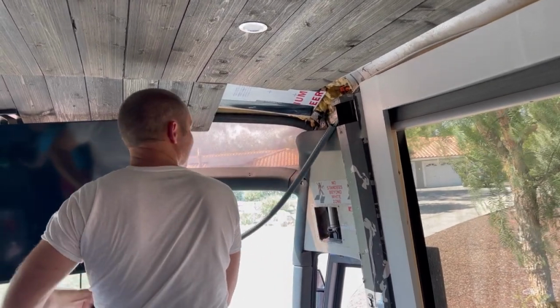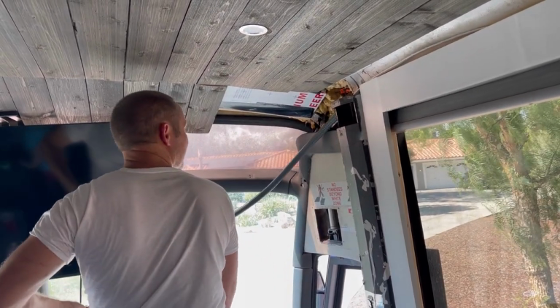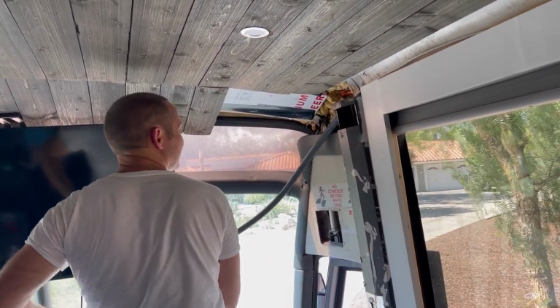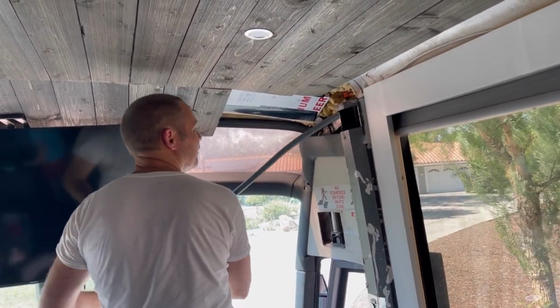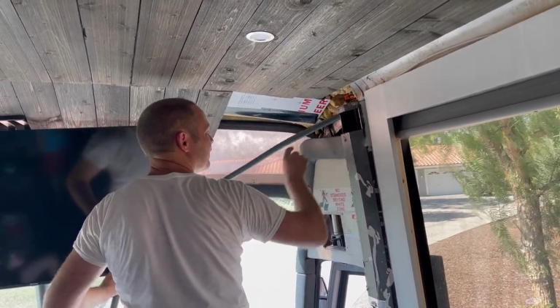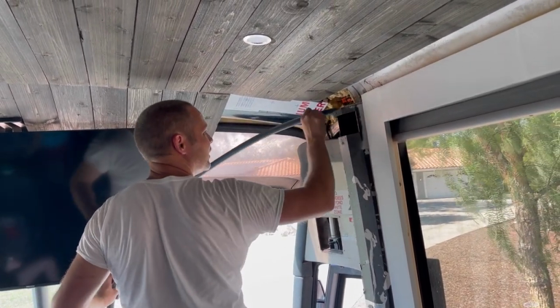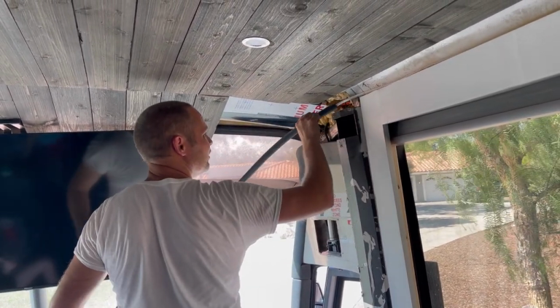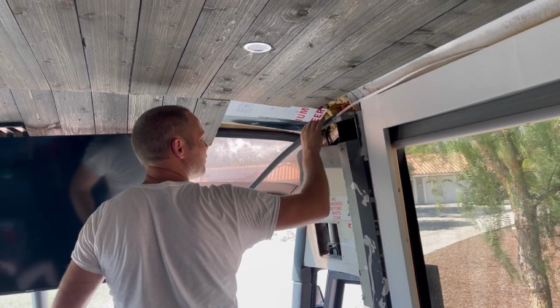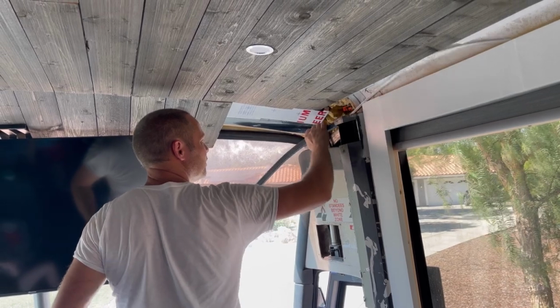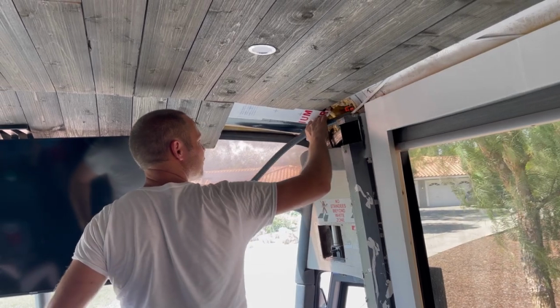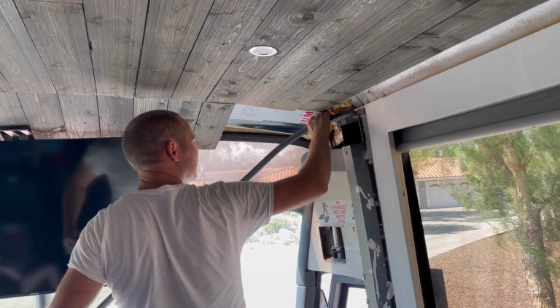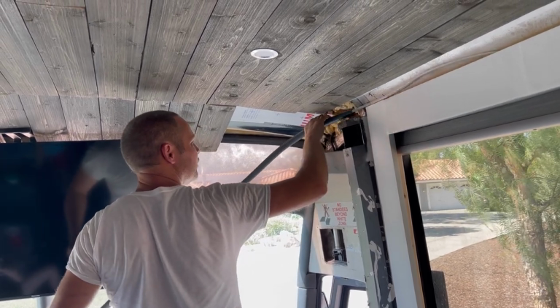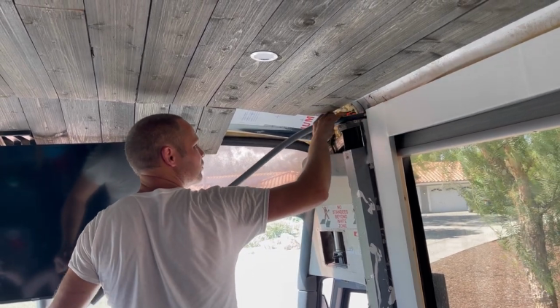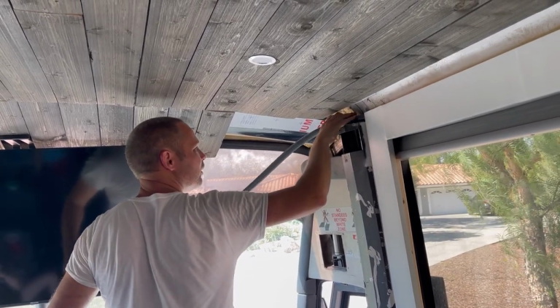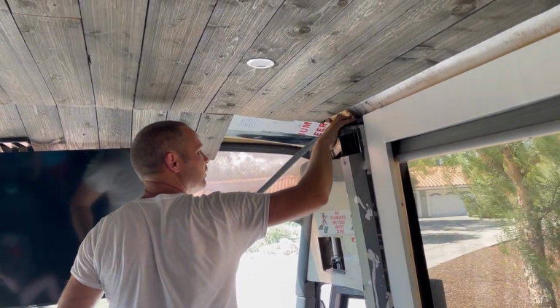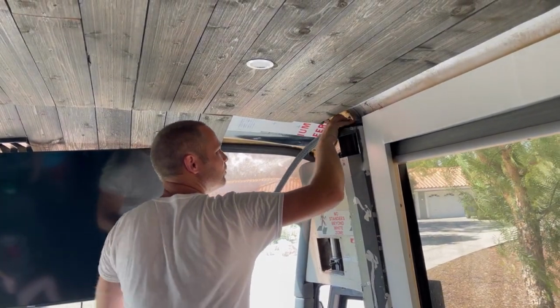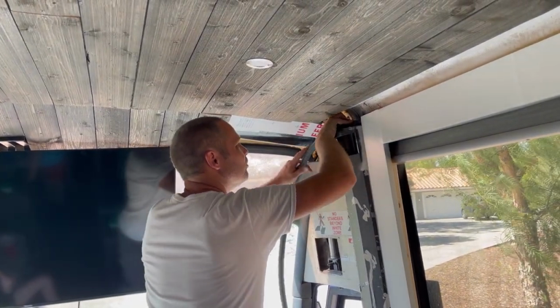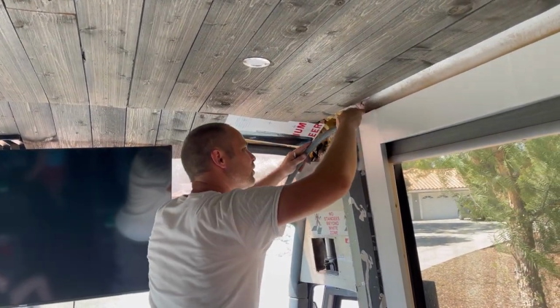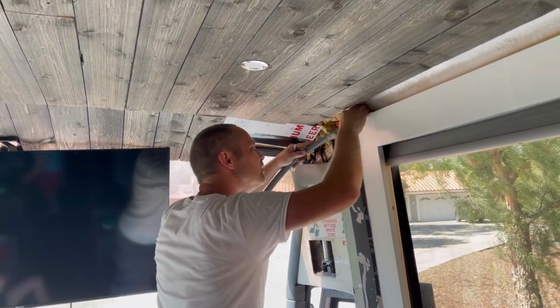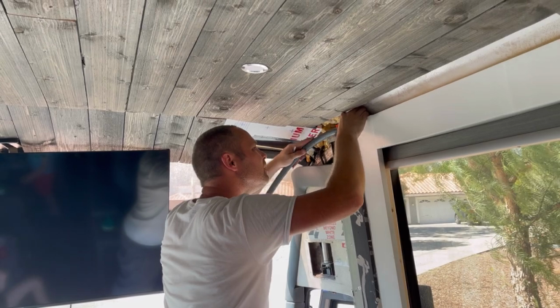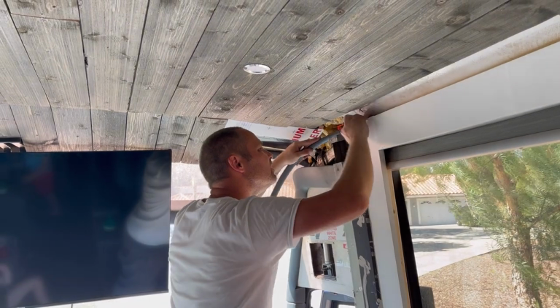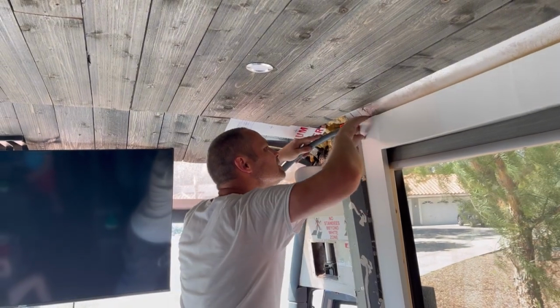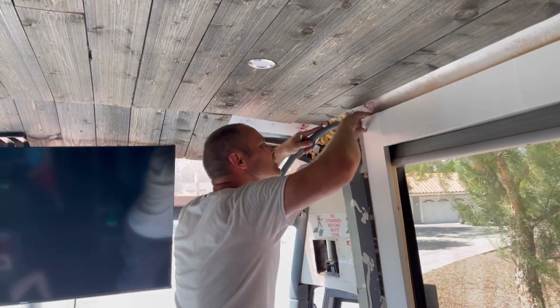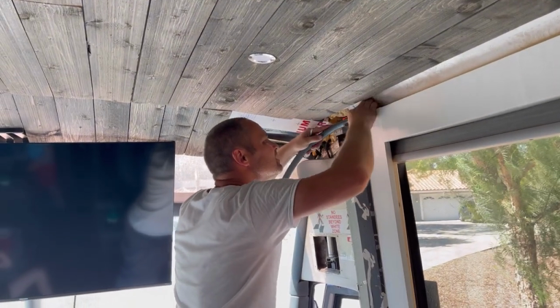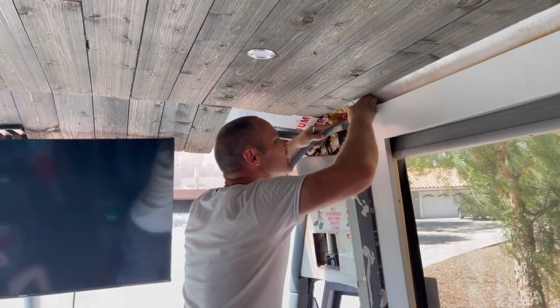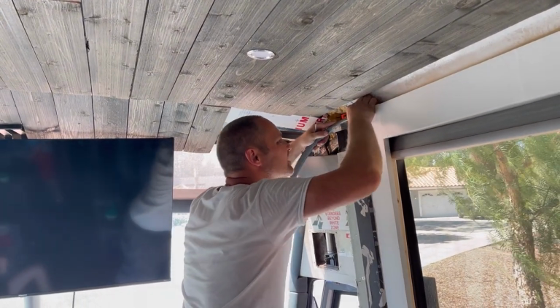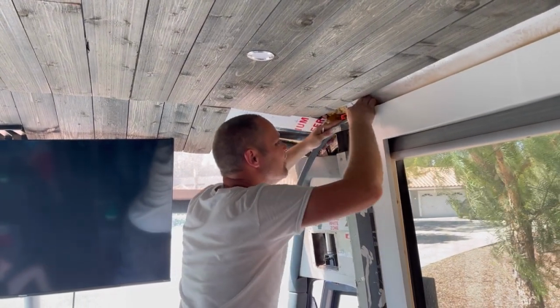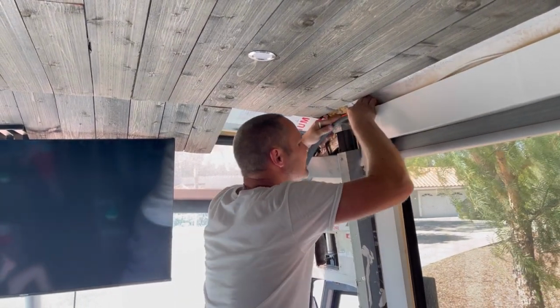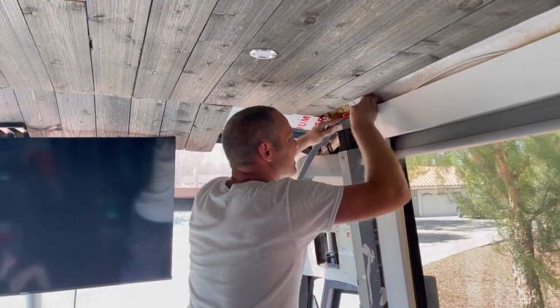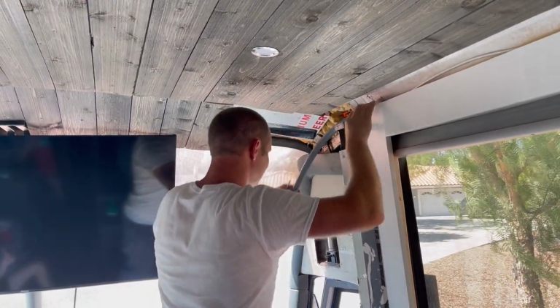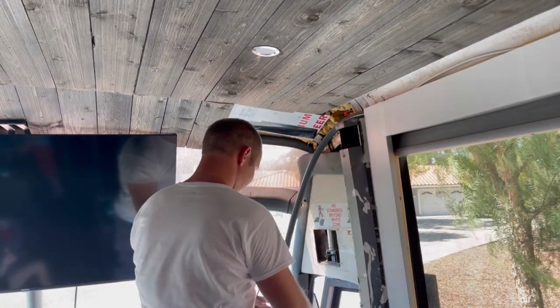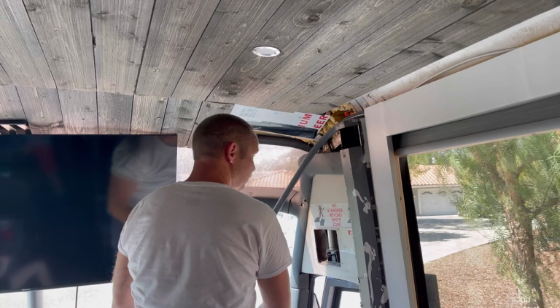Or are you guys going to be like, I remember that time we had to go work on the bus forever, and it would take forever, and it was so boring? That laugh makes me think it's going to be a good one.